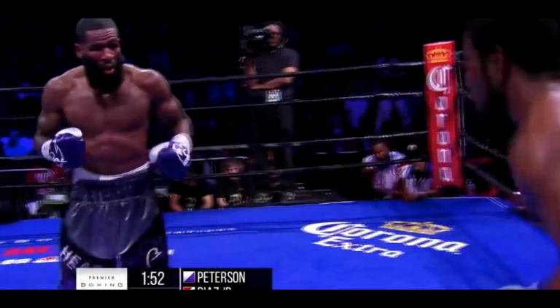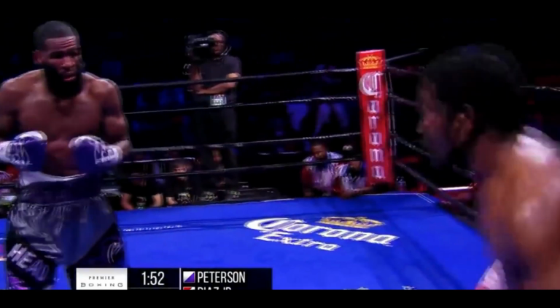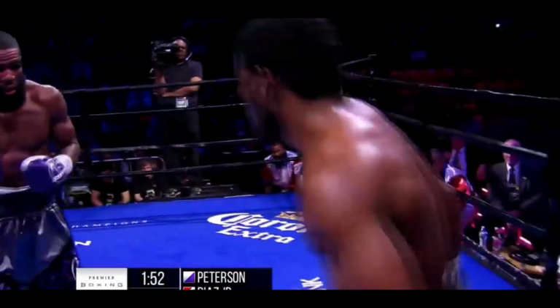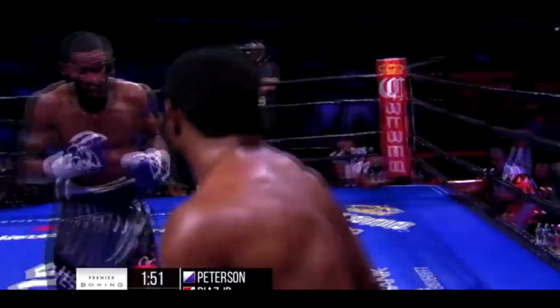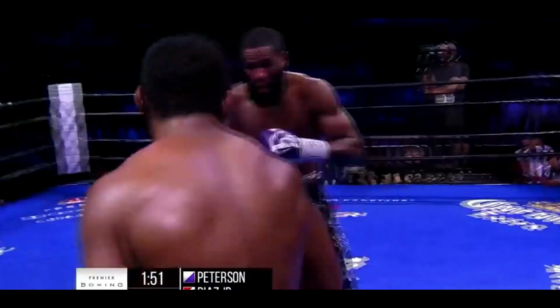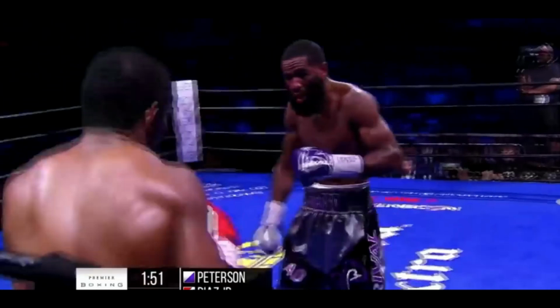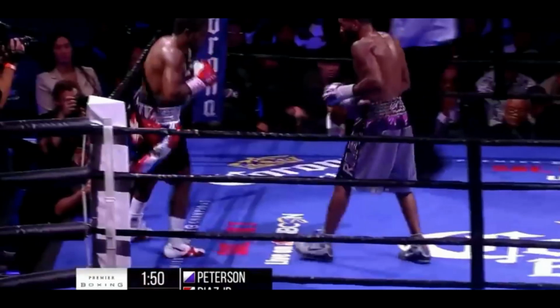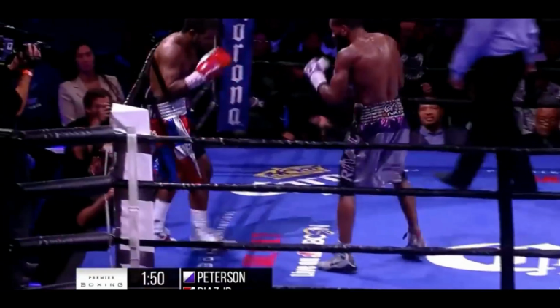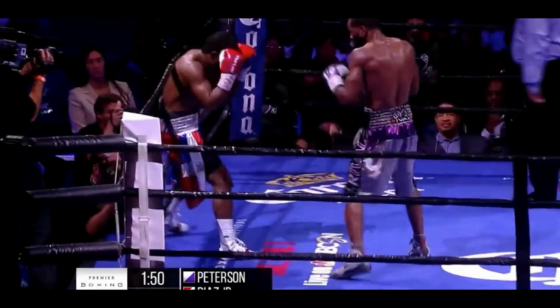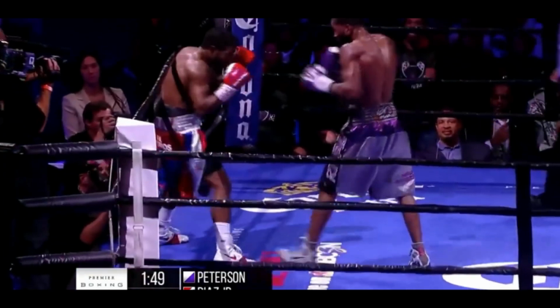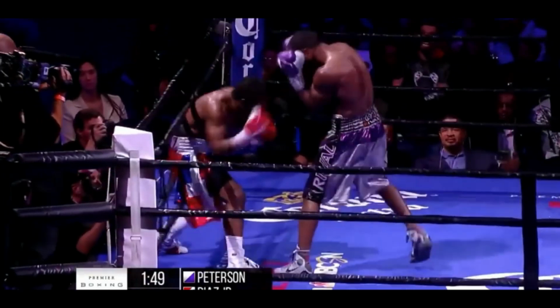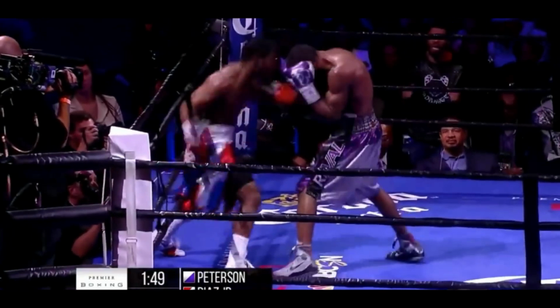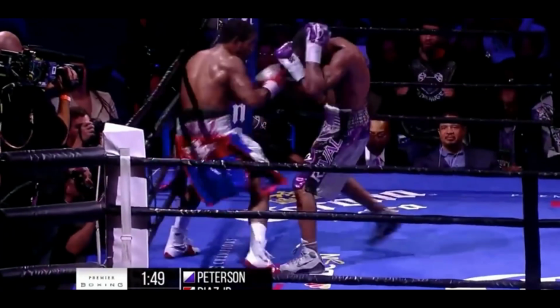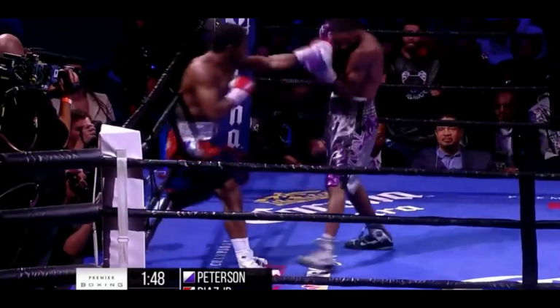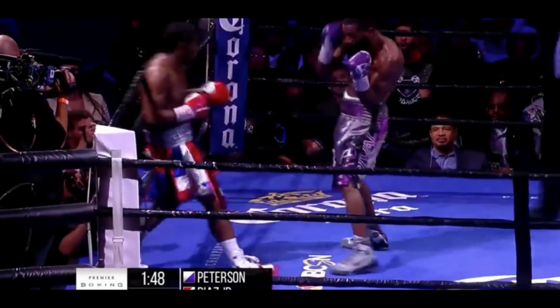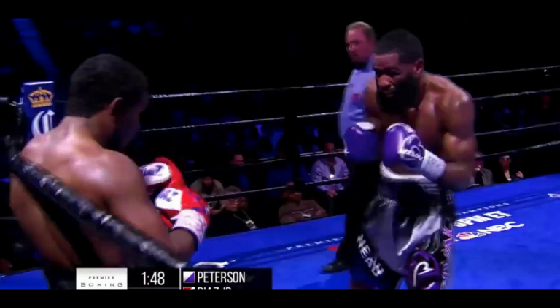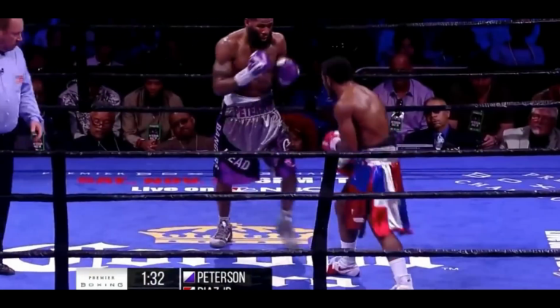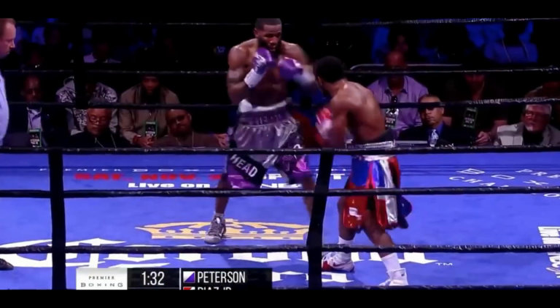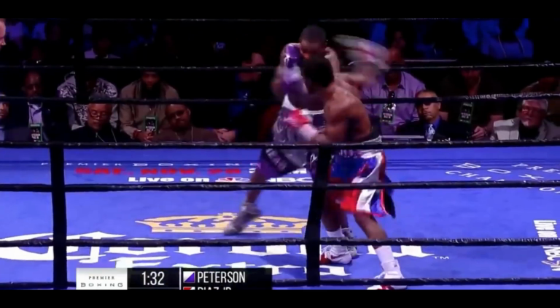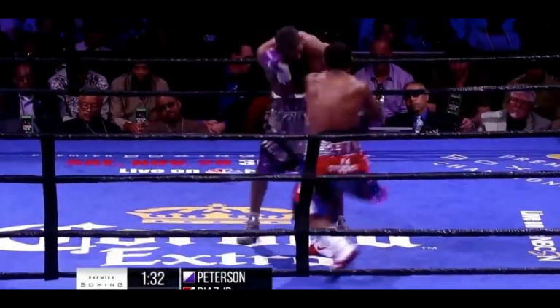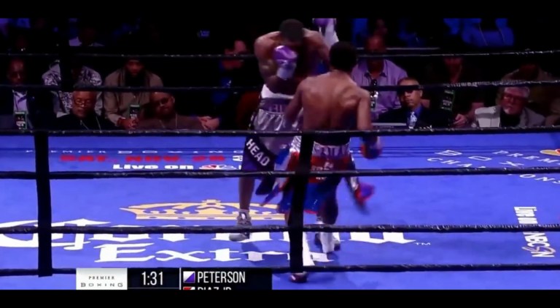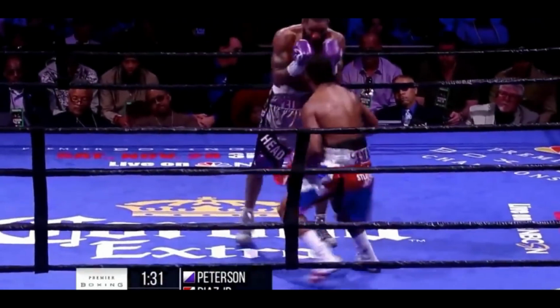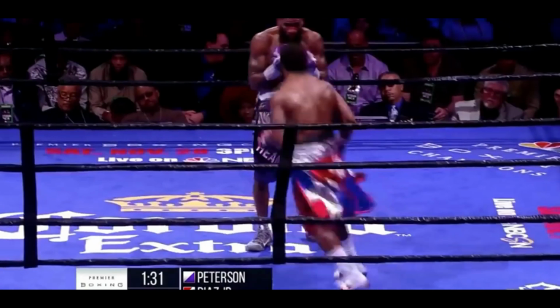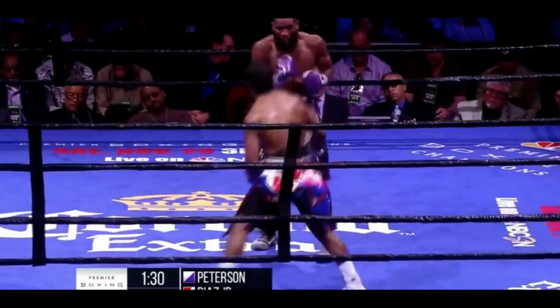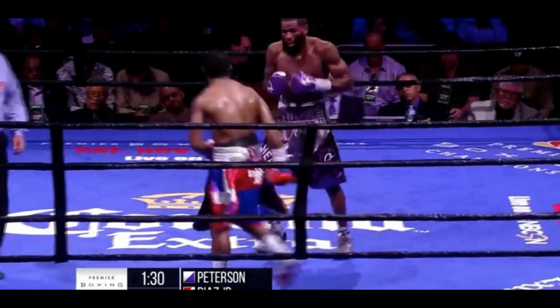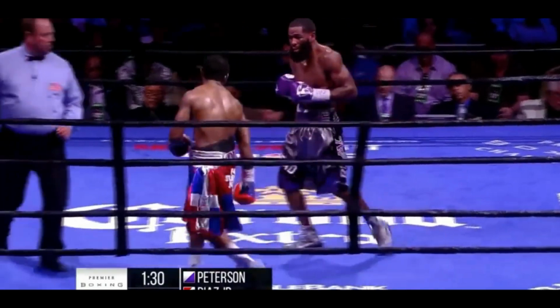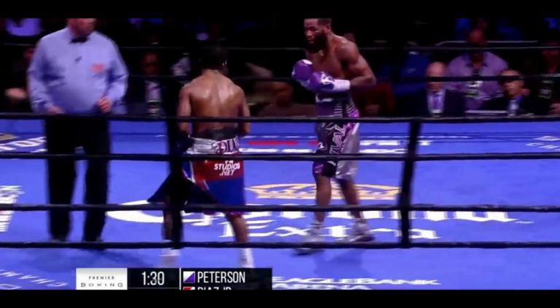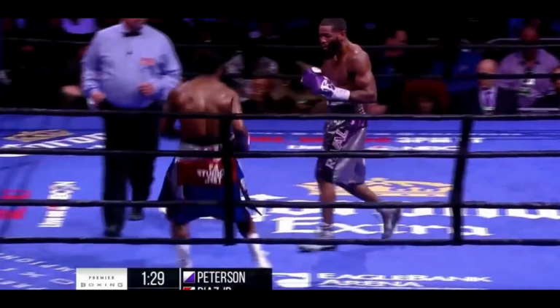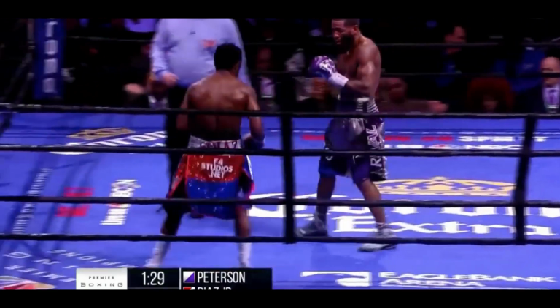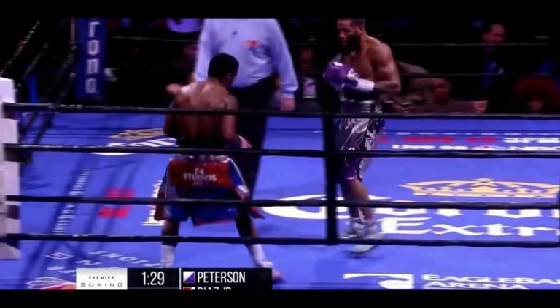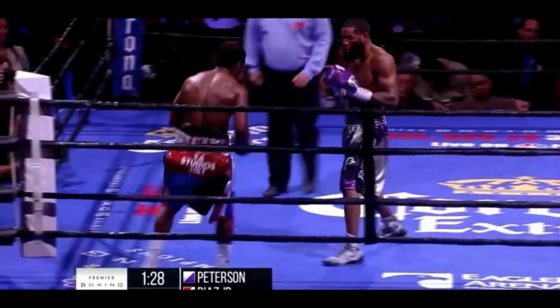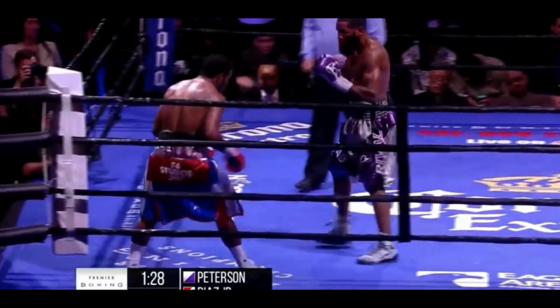Lamont Peterson does not want to lose another razor-close decision. He came on heavy at the end before. I'm looking to see him do that again tonight — spins and turns. We haven't seen that punch volume yet as we've seen in the past couple of rounds.